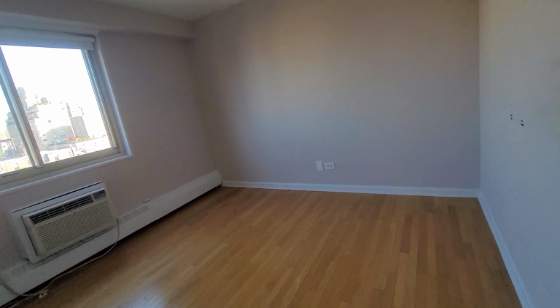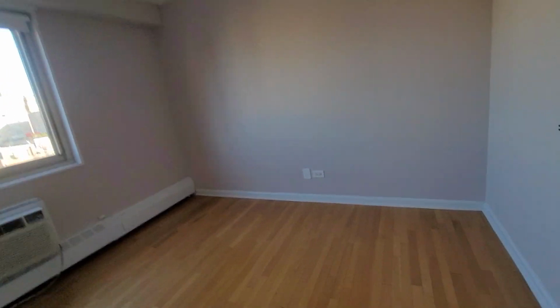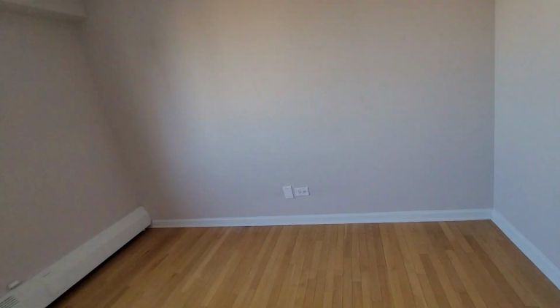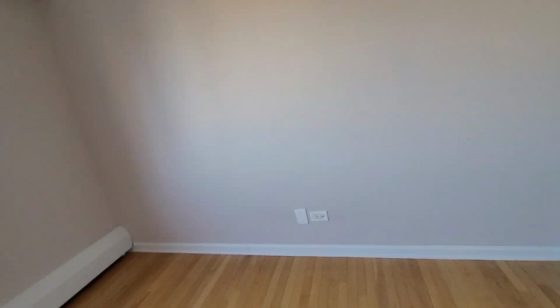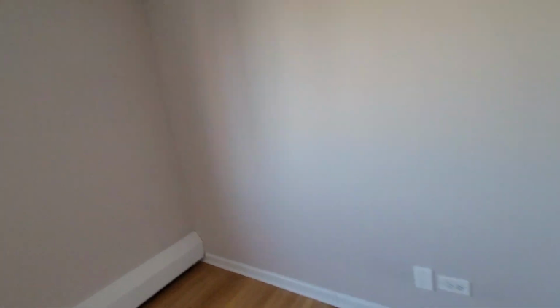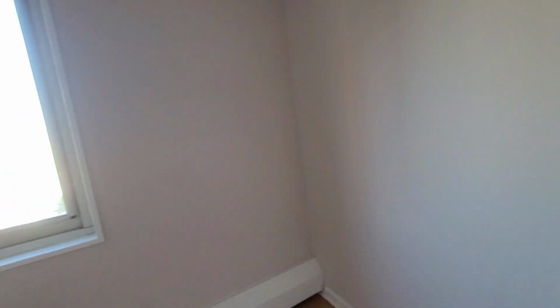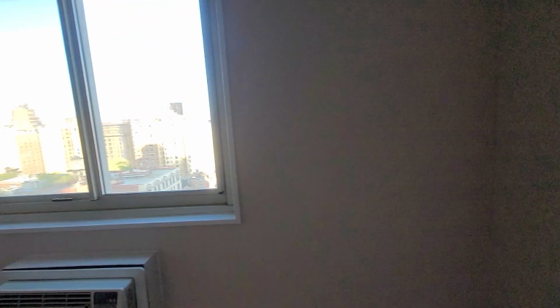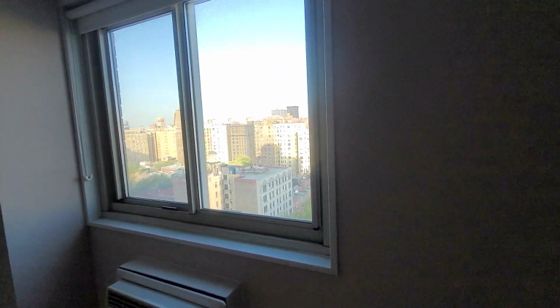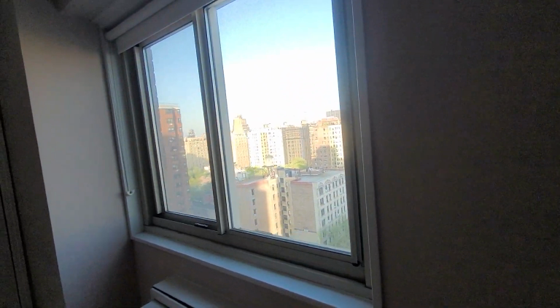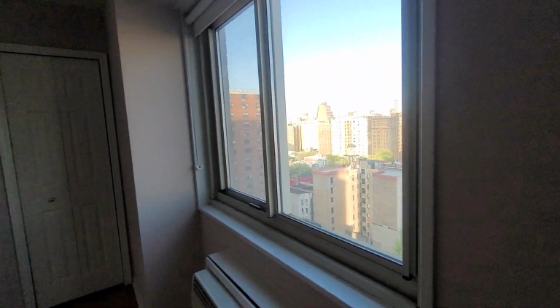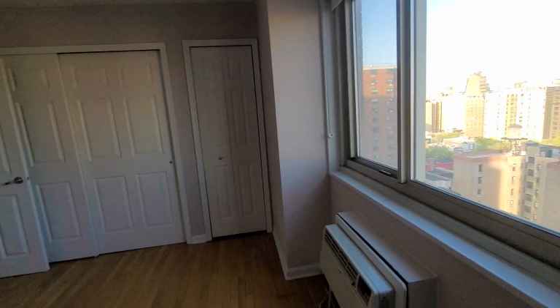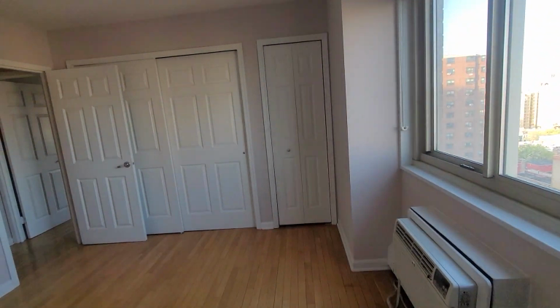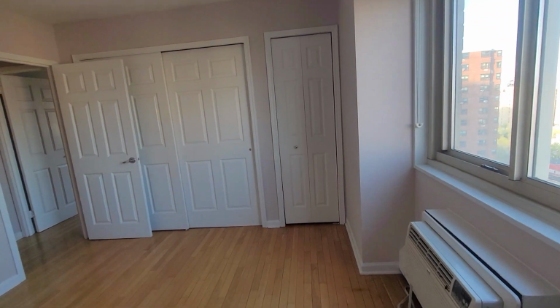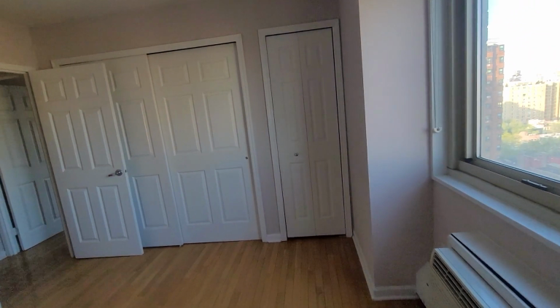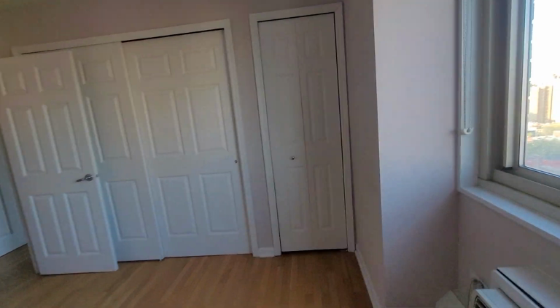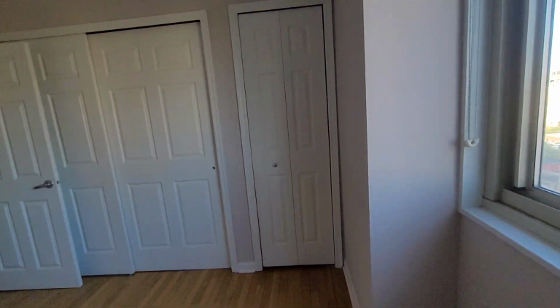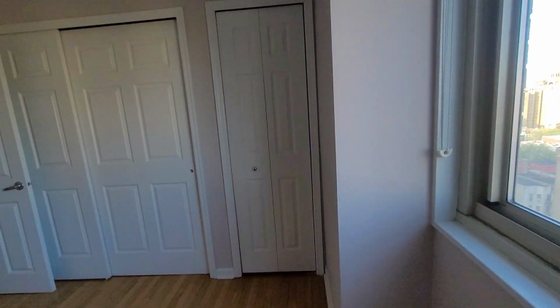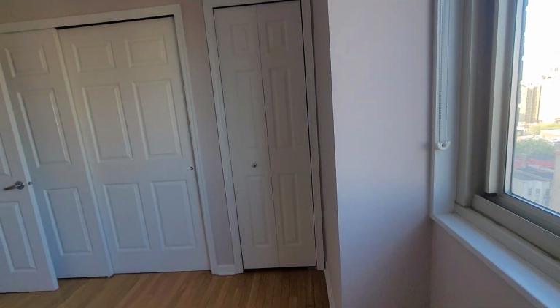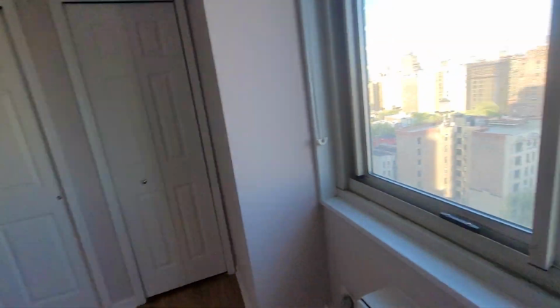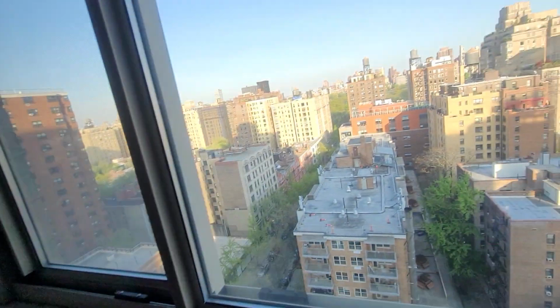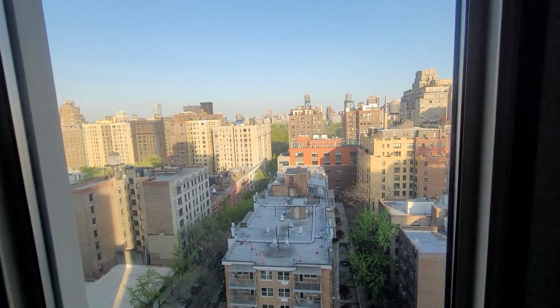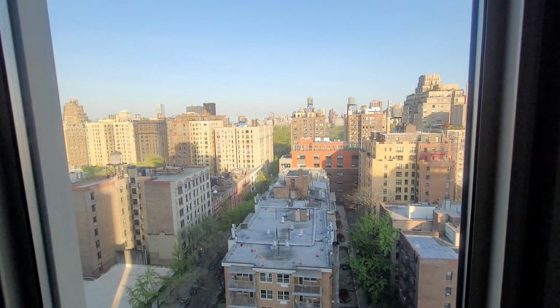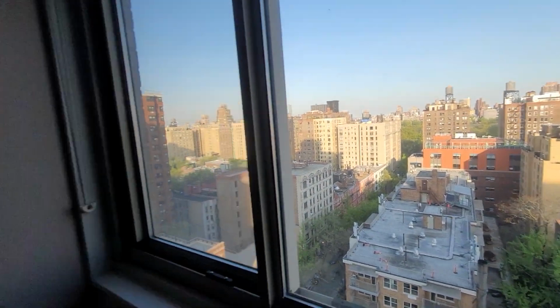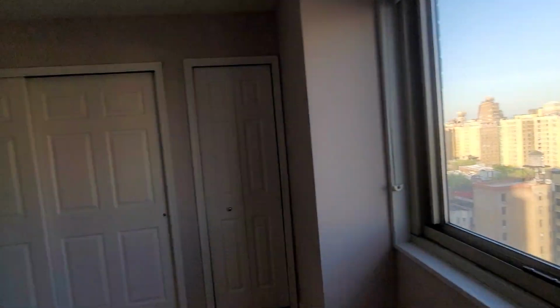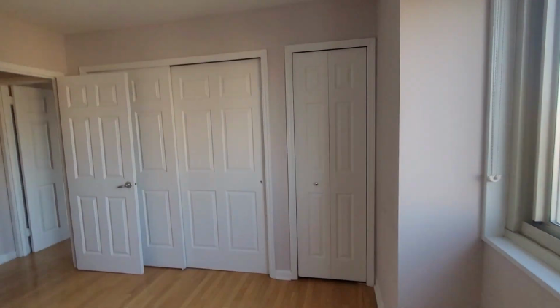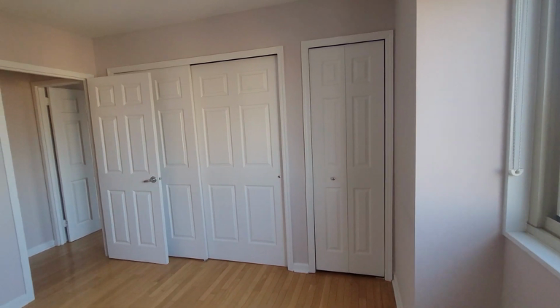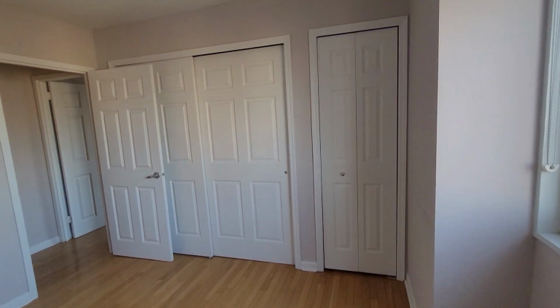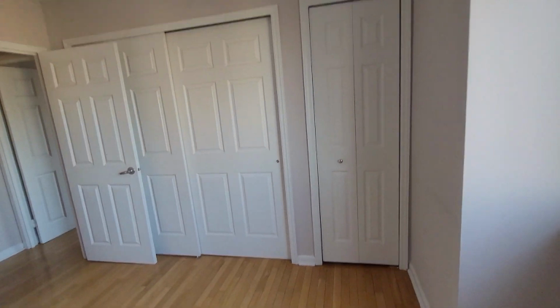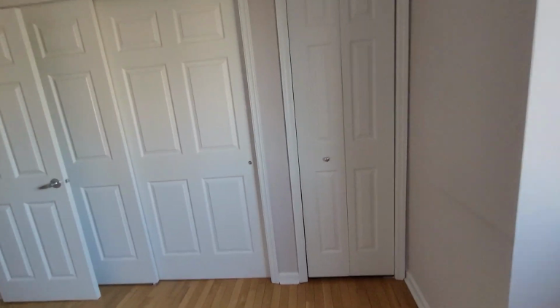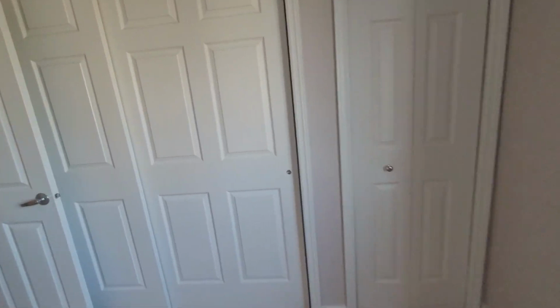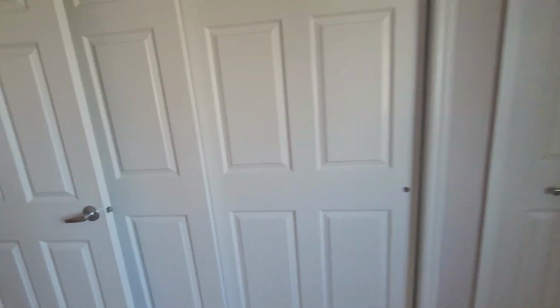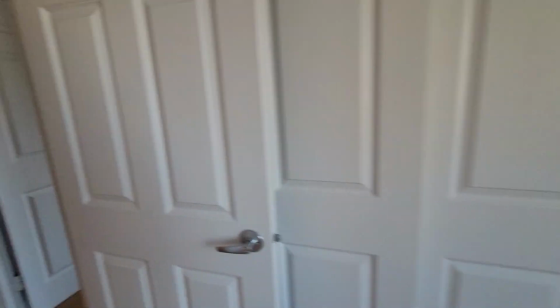Here's bedroom number 1. It could definitely fit a queen-sized bed. It has eastern exposure and a bunch of closets.